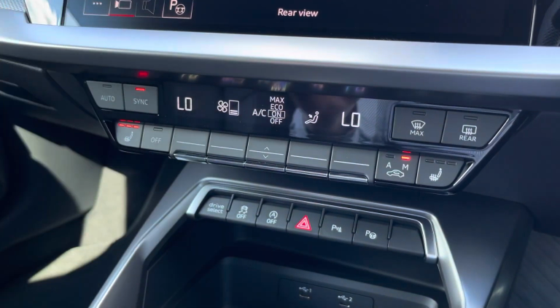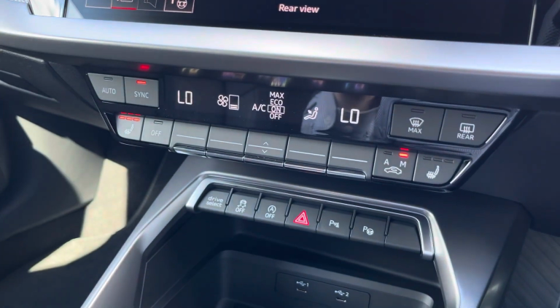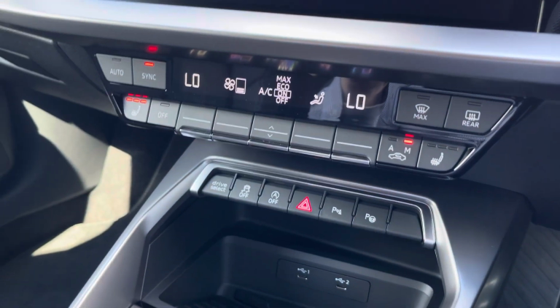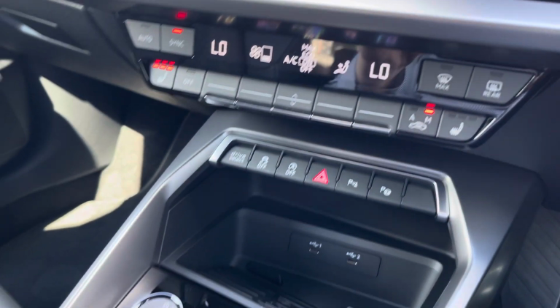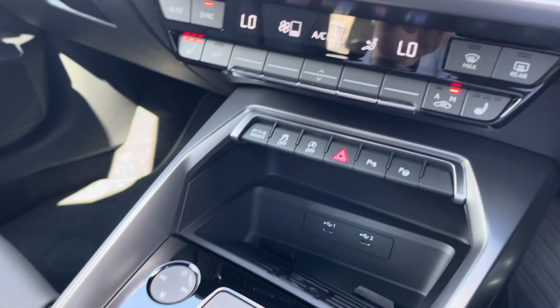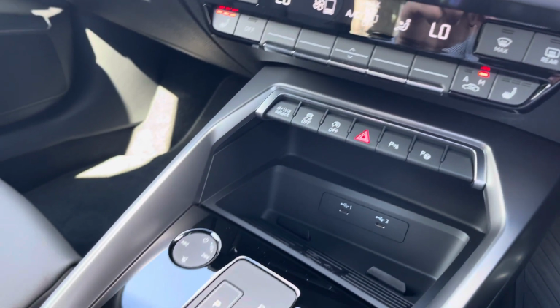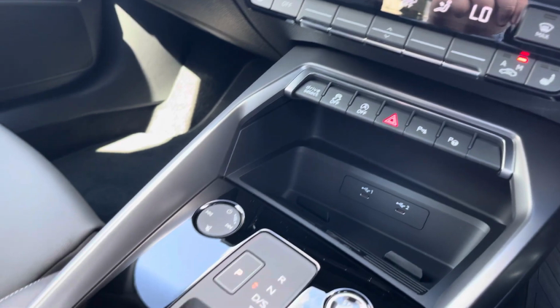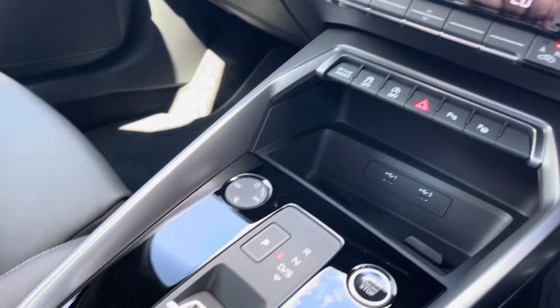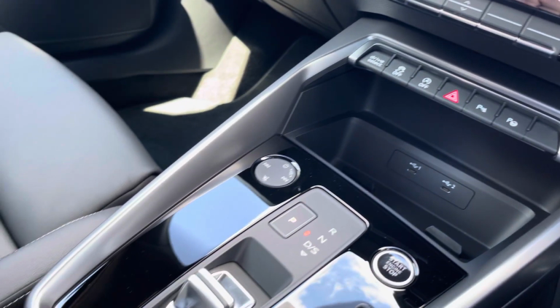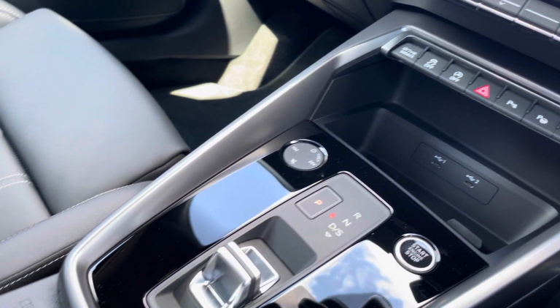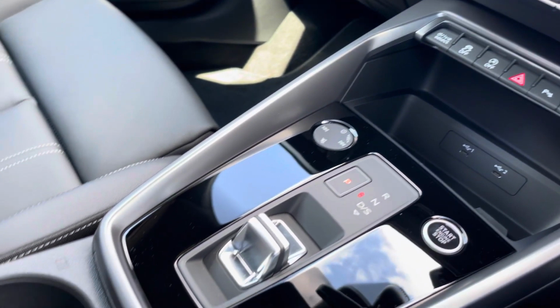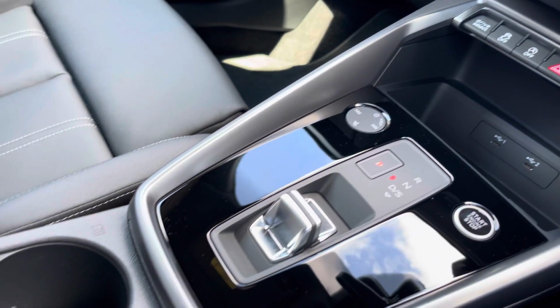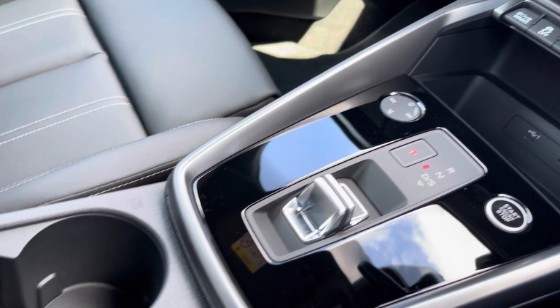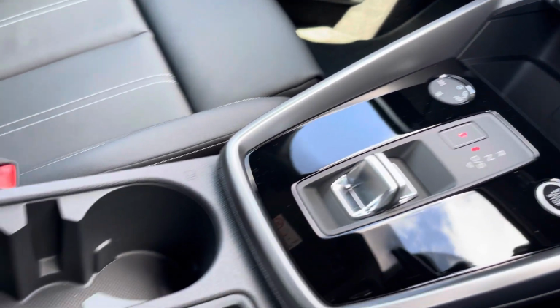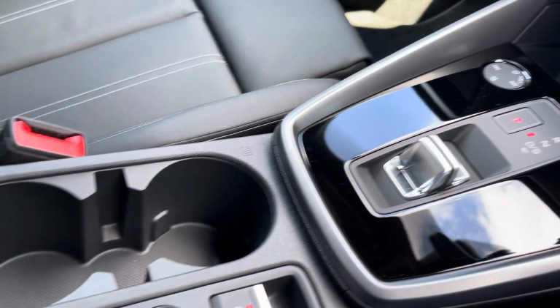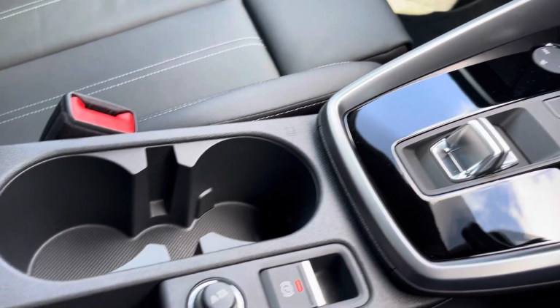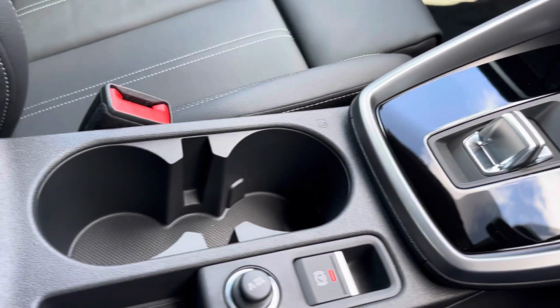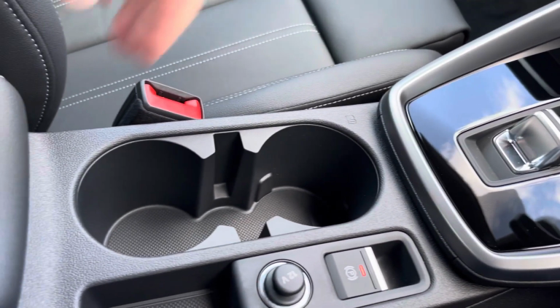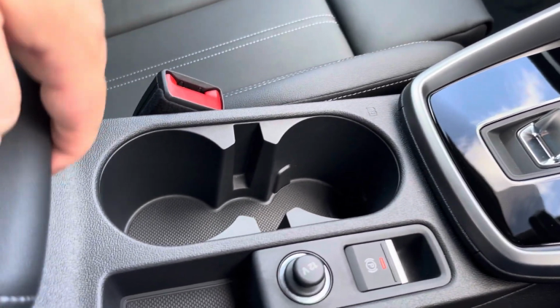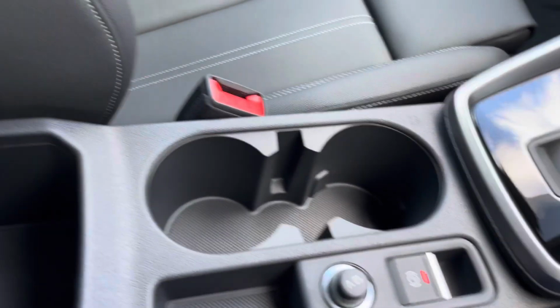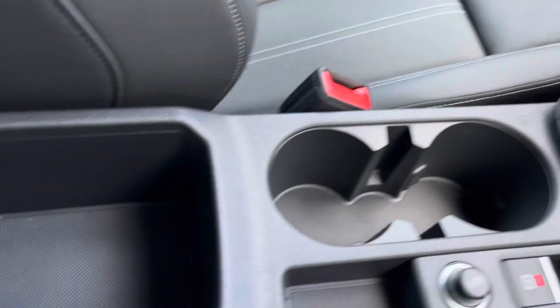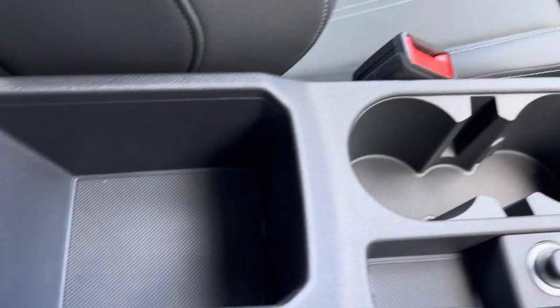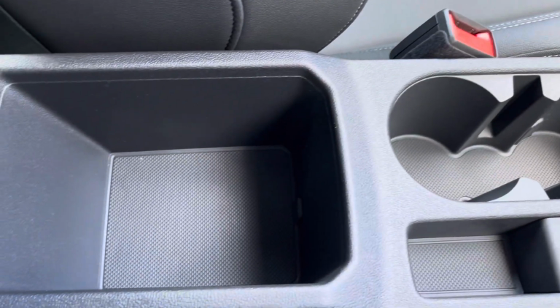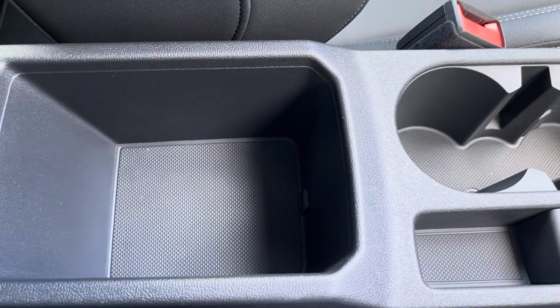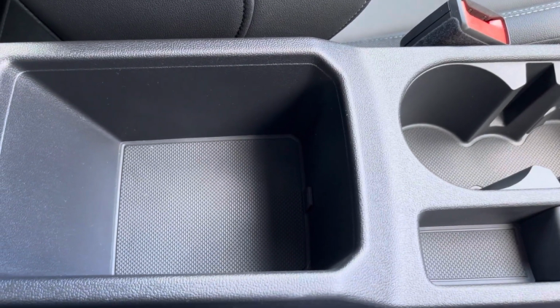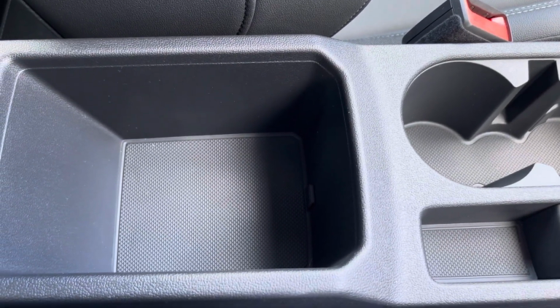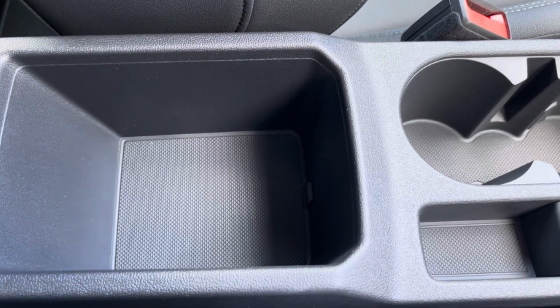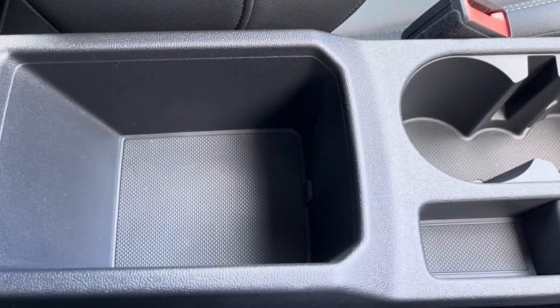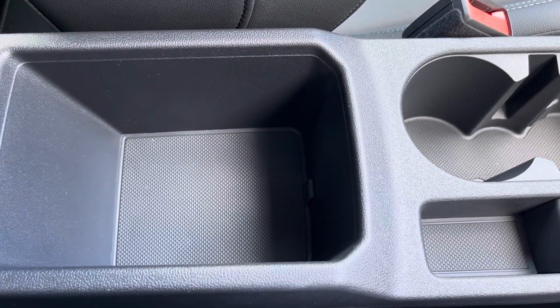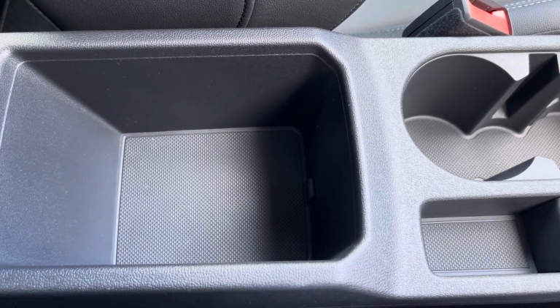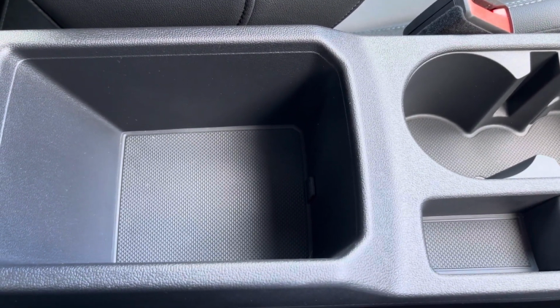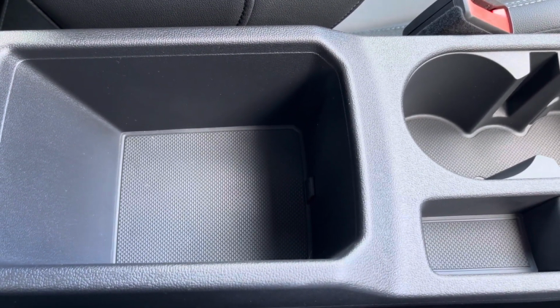Moving on, we have two USB ports with wireless phone charging, your start/stop engine entry and volume adjustment, your automatic gearbox, electric parking brake, and finally an armrest with a handy storage compartment to store your phone, wallet or anything else on any journey.